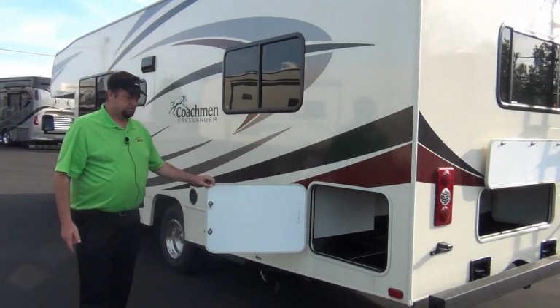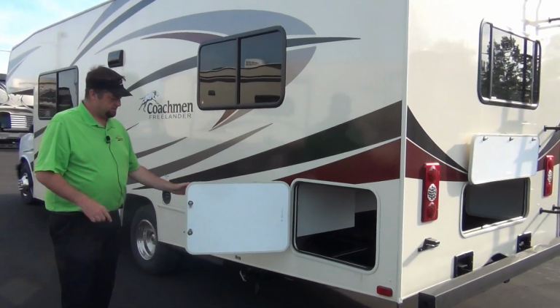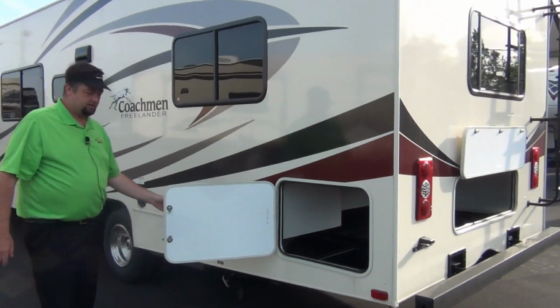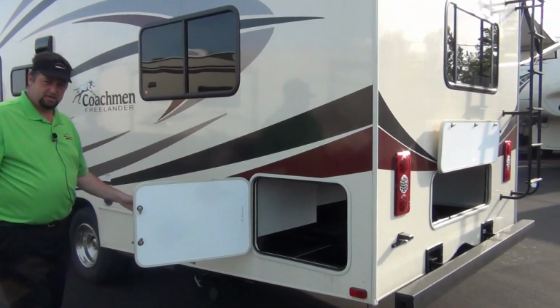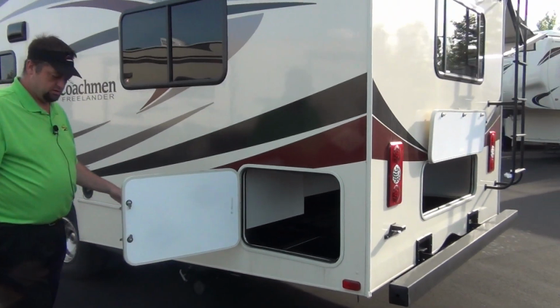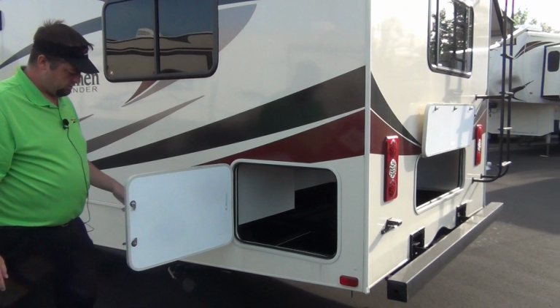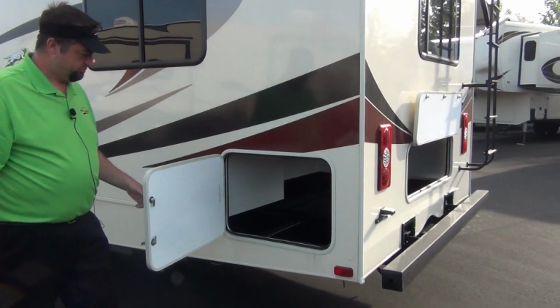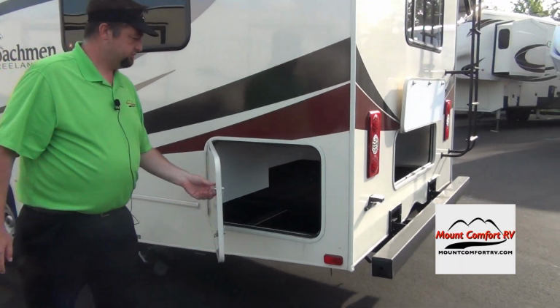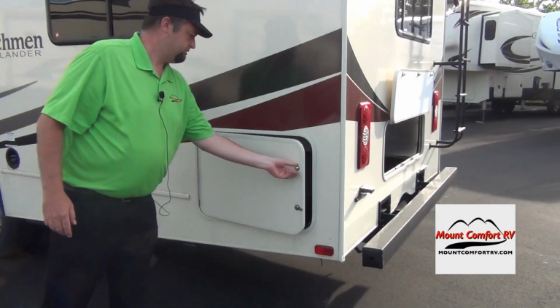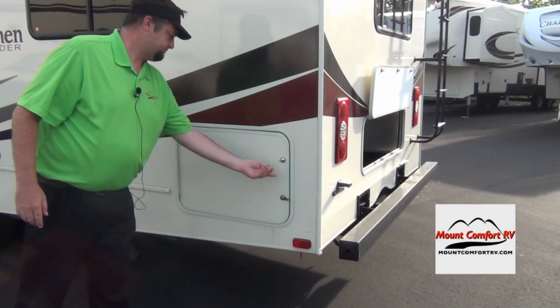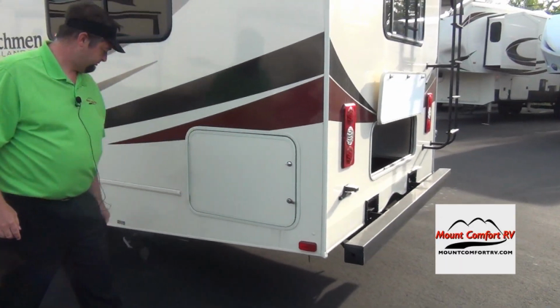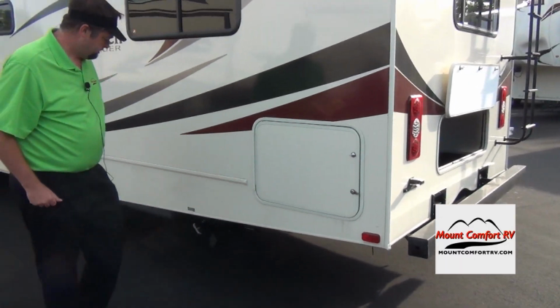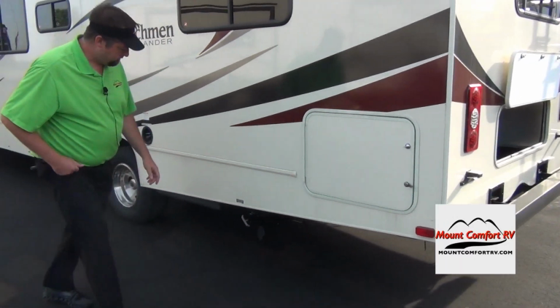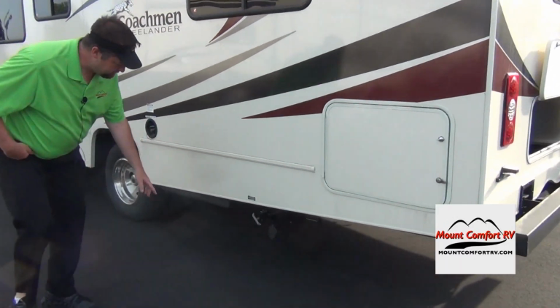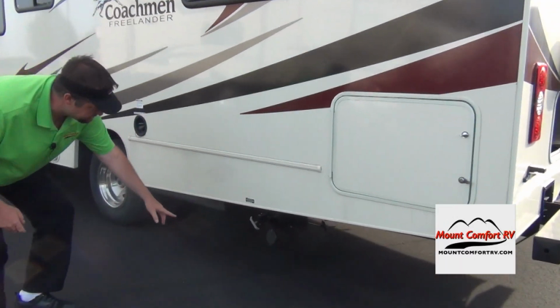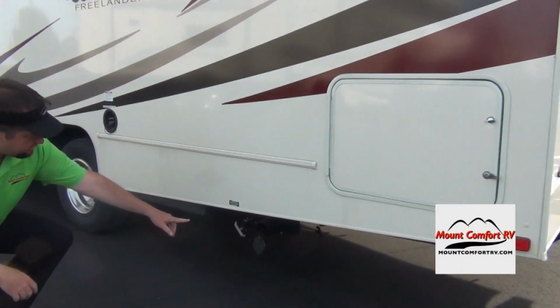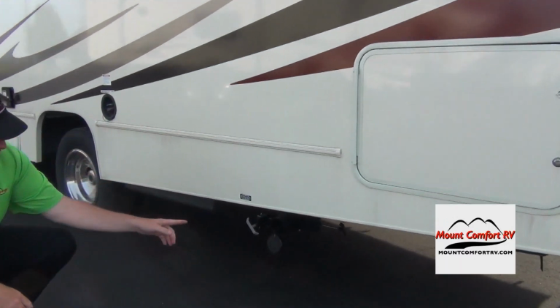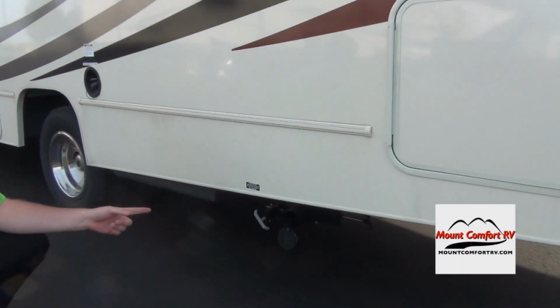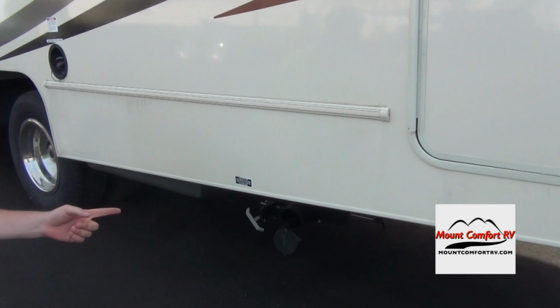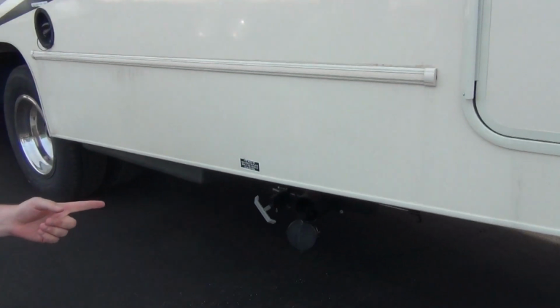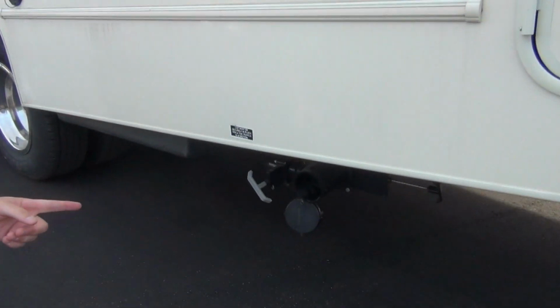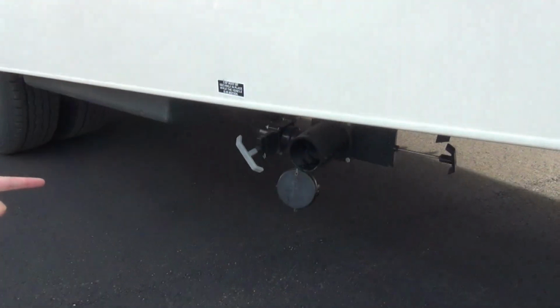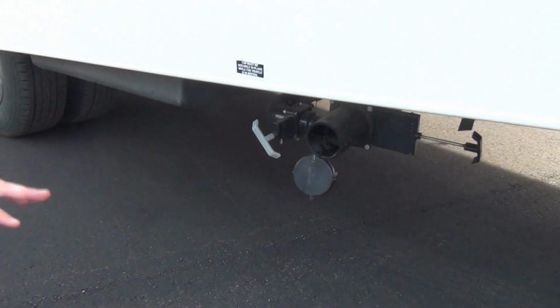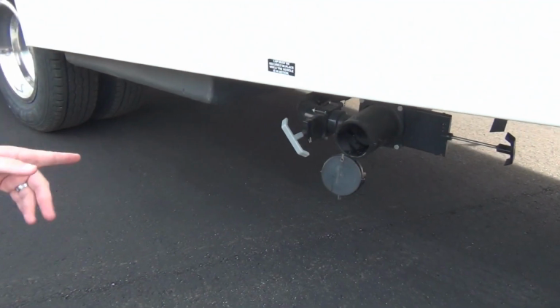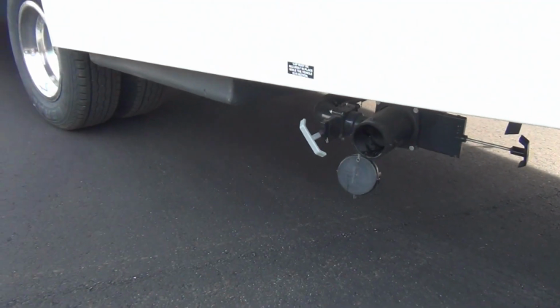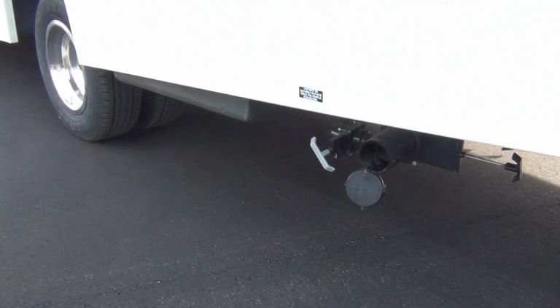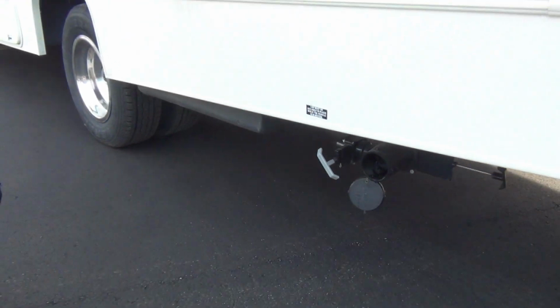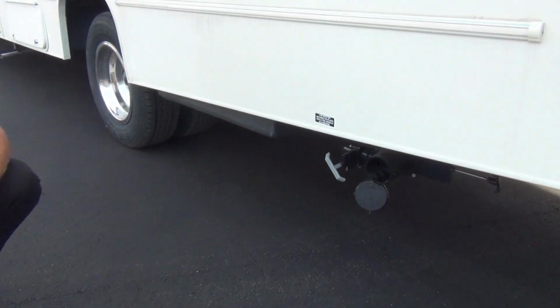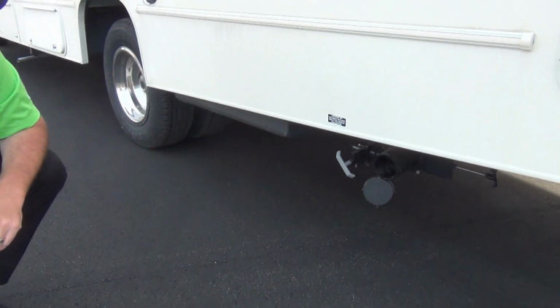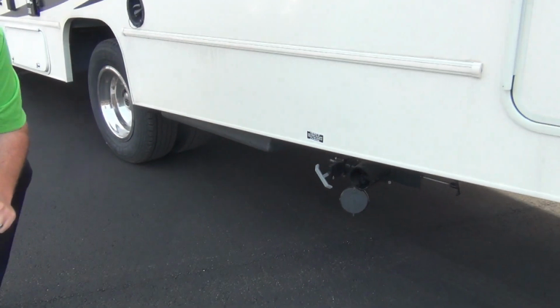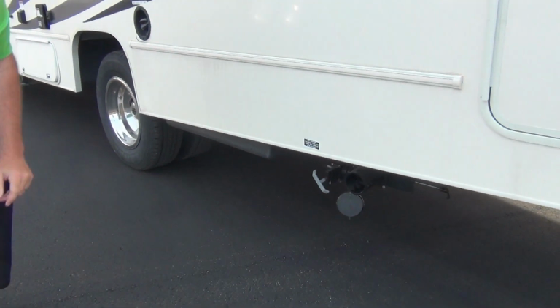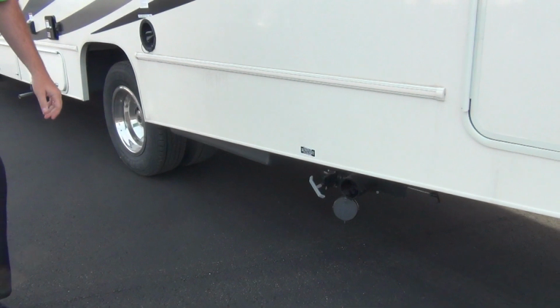This is just the other side of that same large compartment. Right under here is your dump area — we'll go through that when you pick up. The black handle handles the toilet, gray handles the shower and sinks. We'll show you how to handle all that.